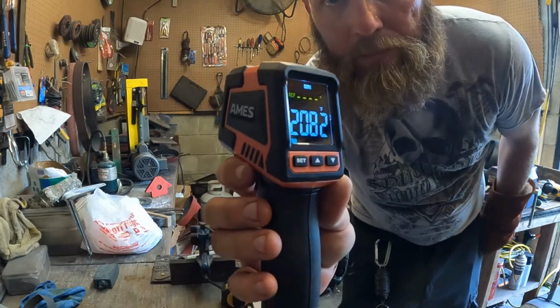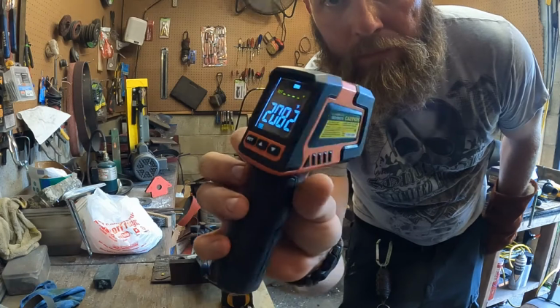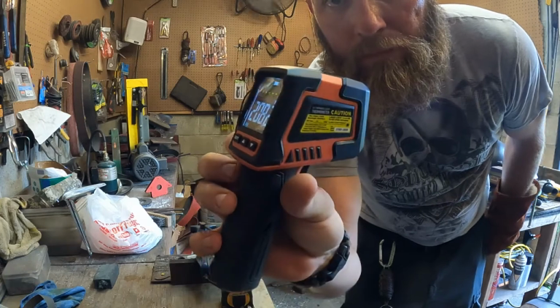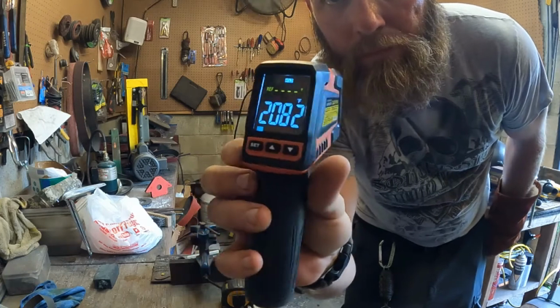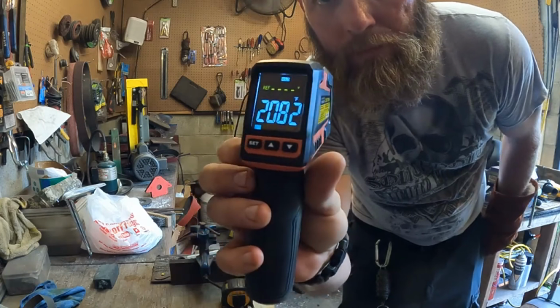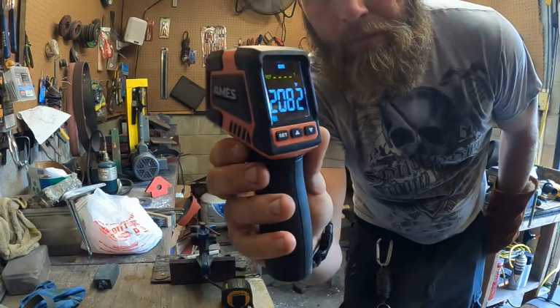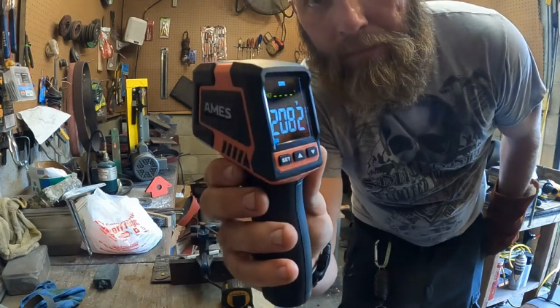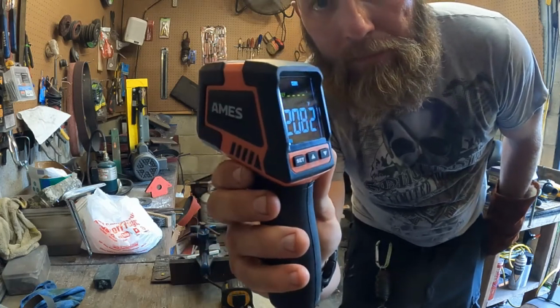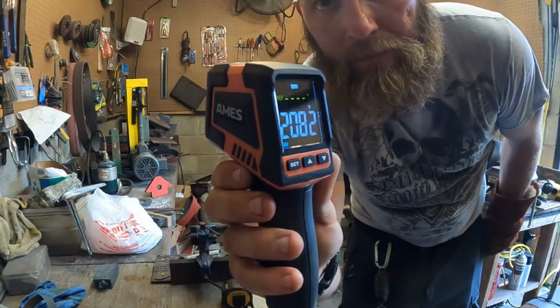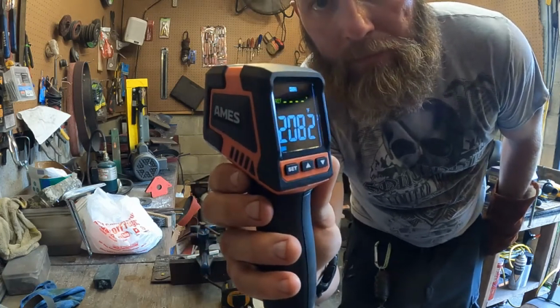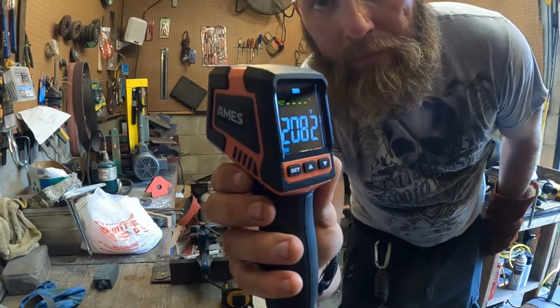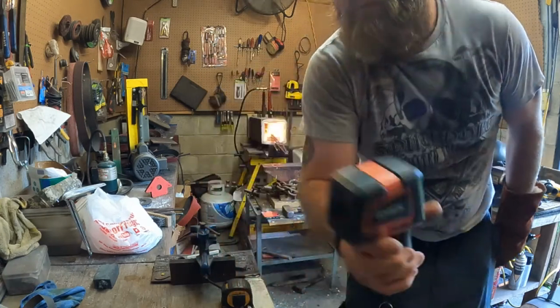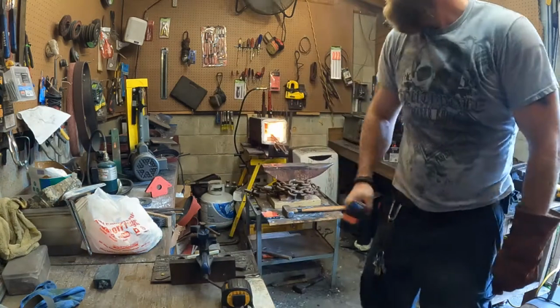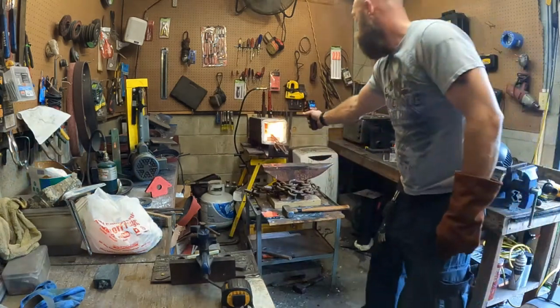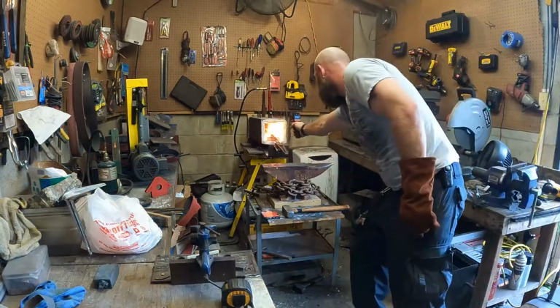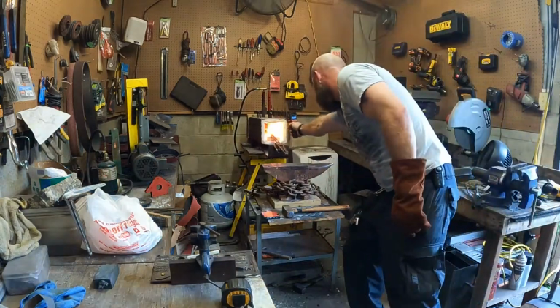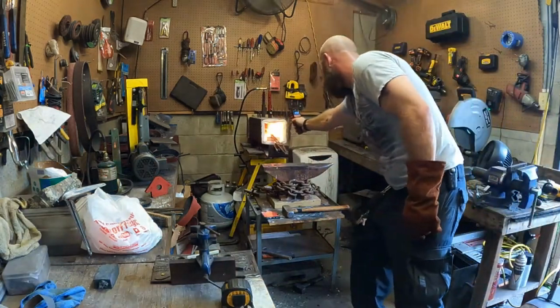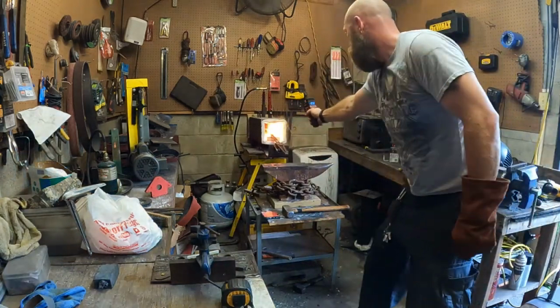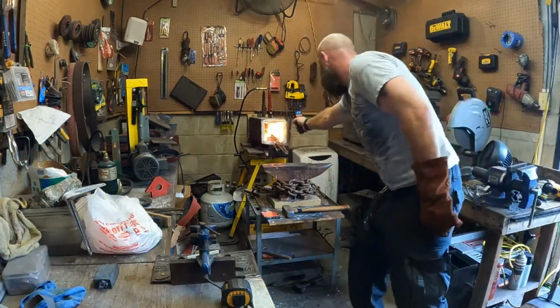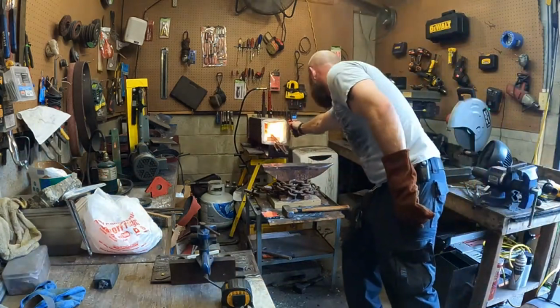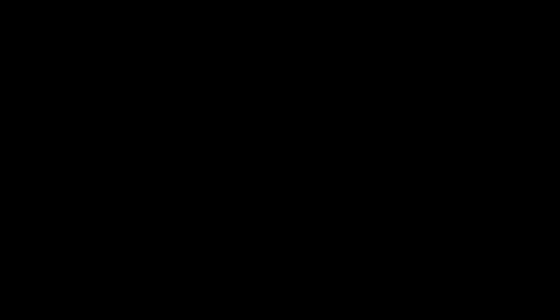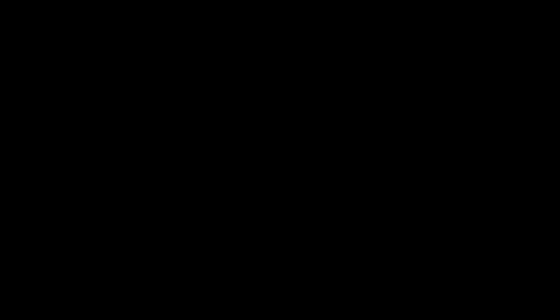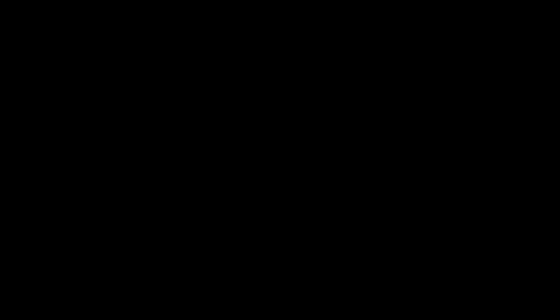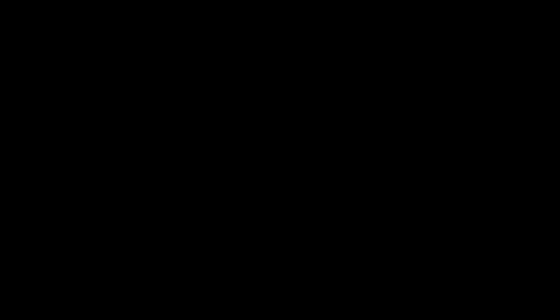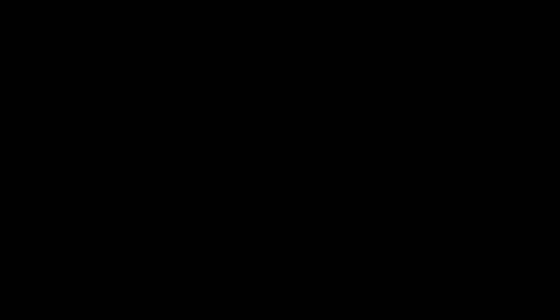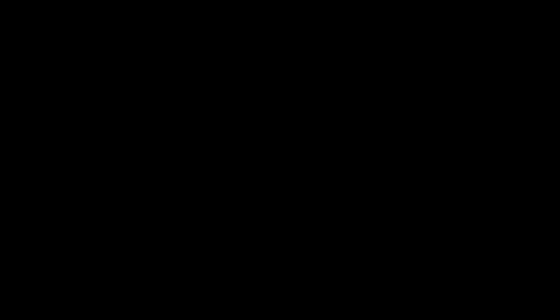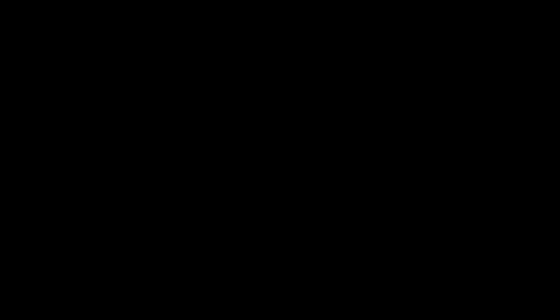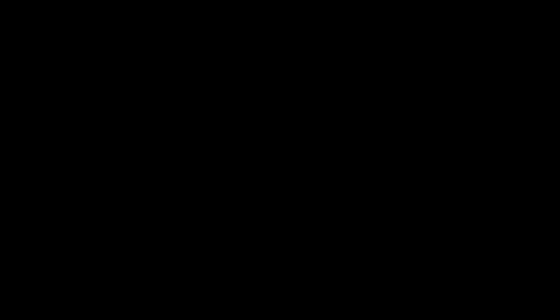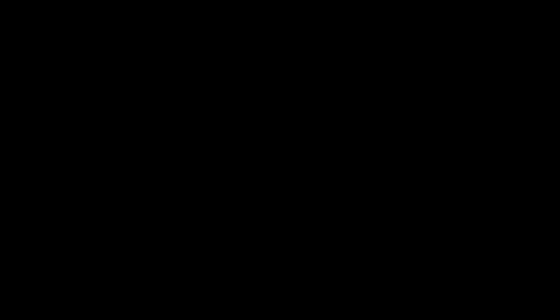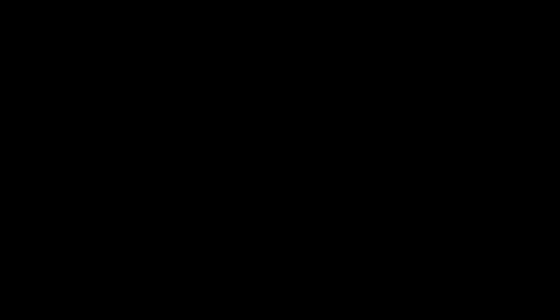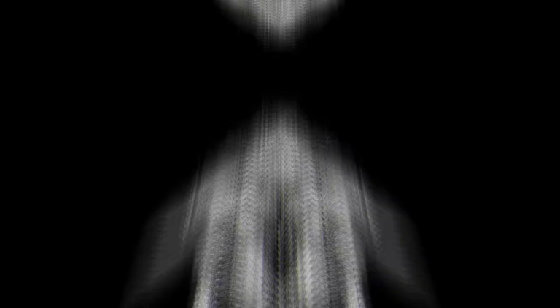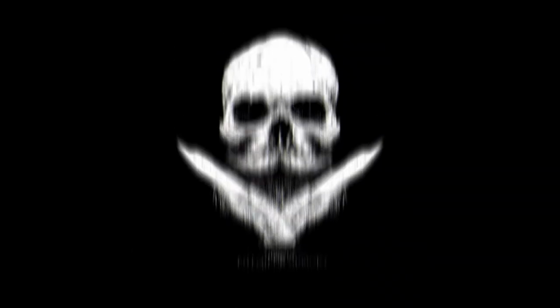We got it up to 2,082 degrees — it's probably a little bit hotter in there than that, but all in all I think it's a pretty cool thing, especially for 50 bucks. You can't beat it. That's about all I've got — have a good day!